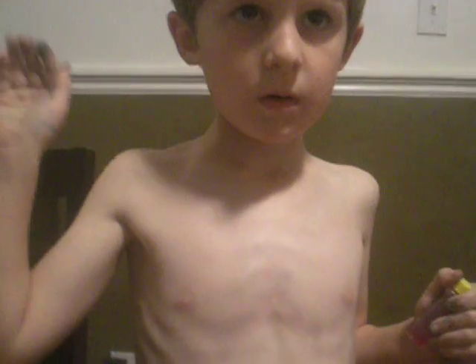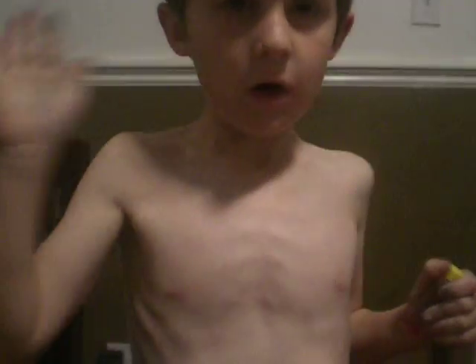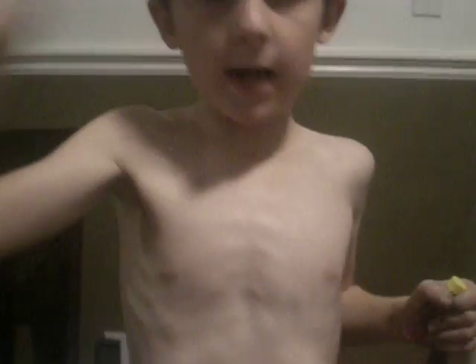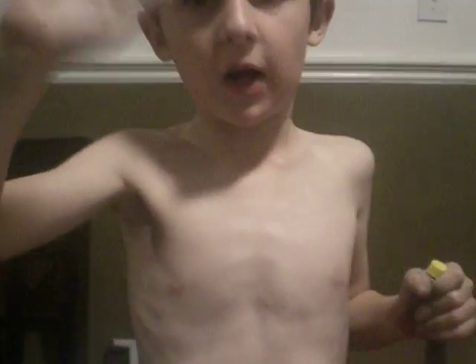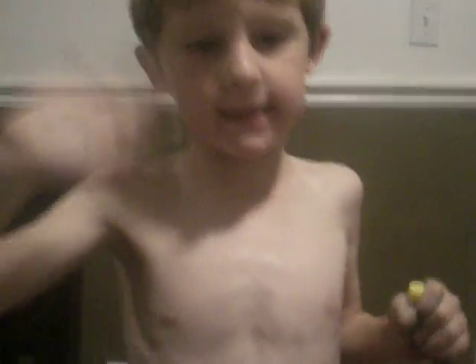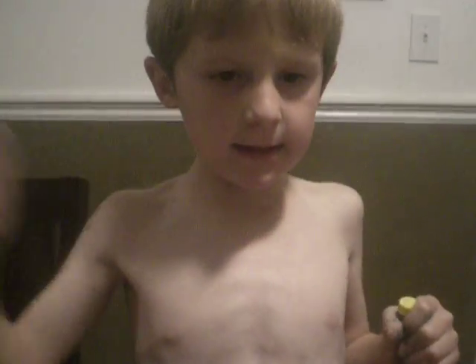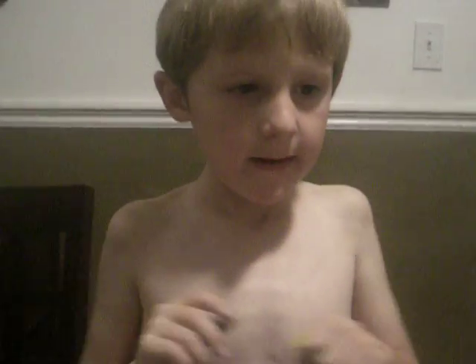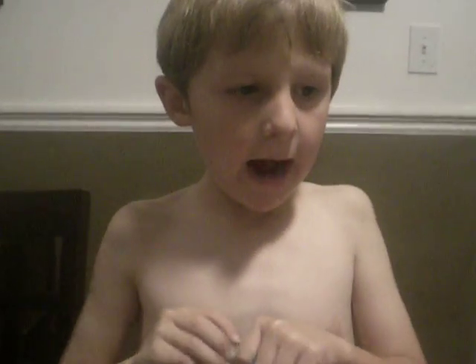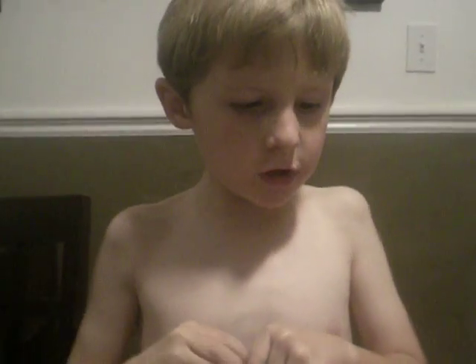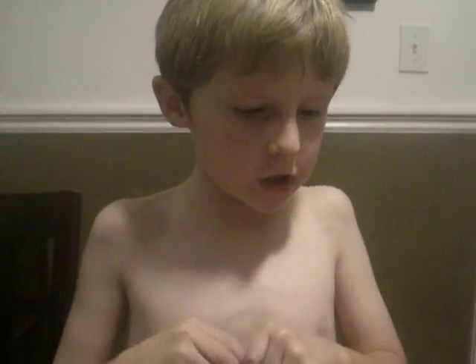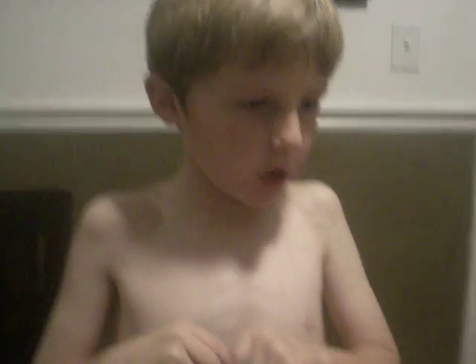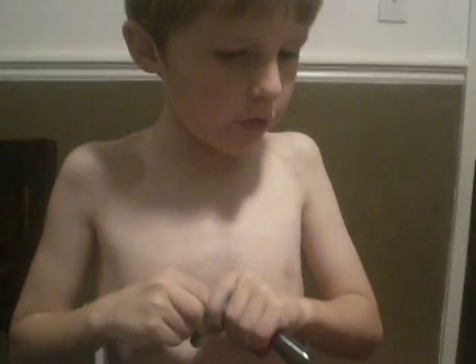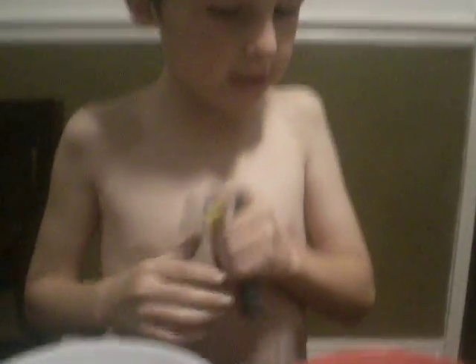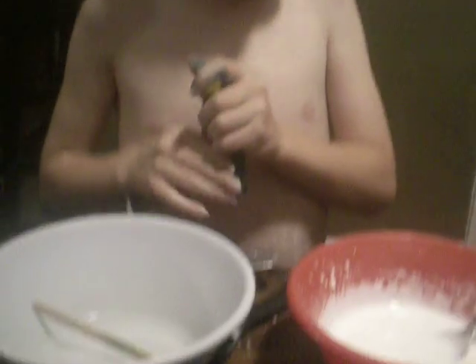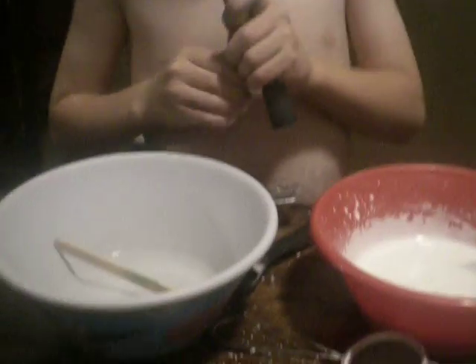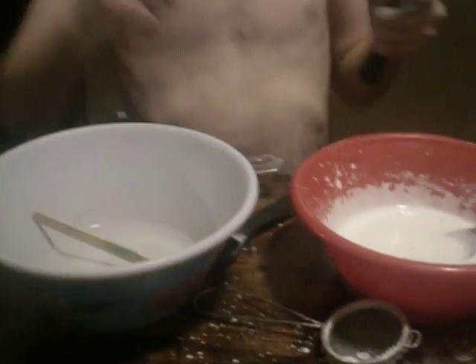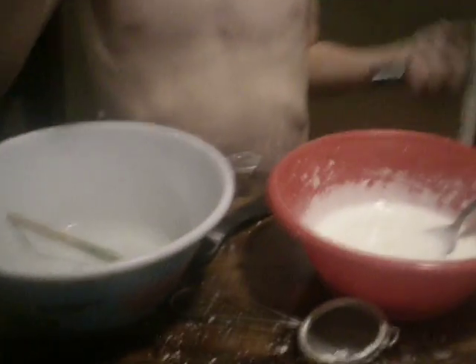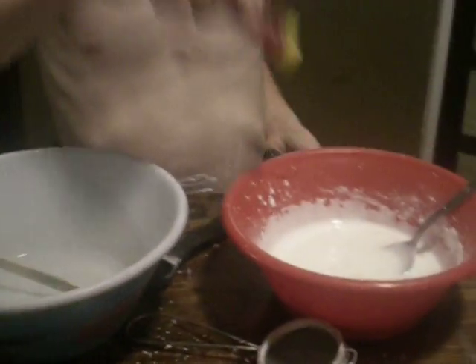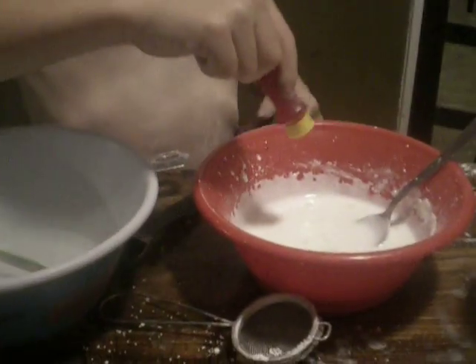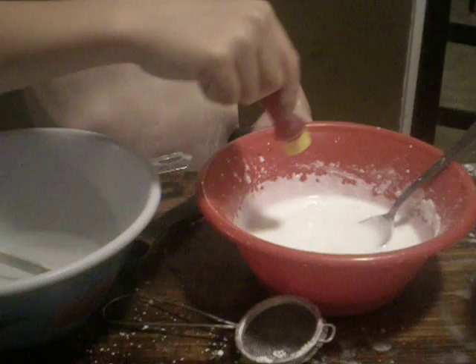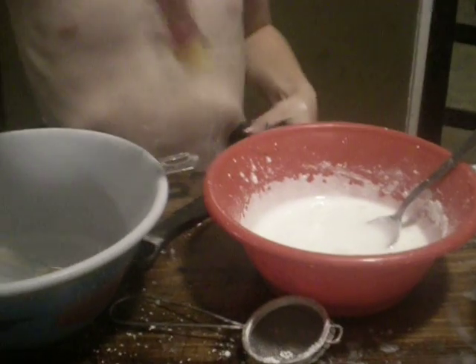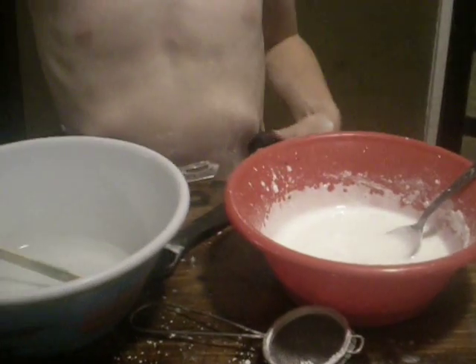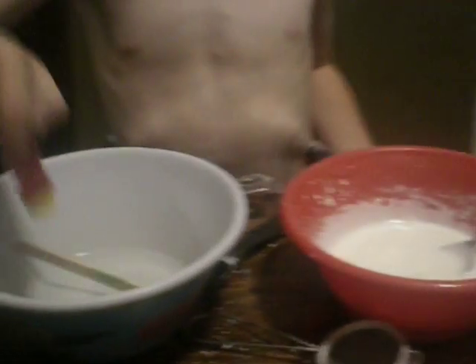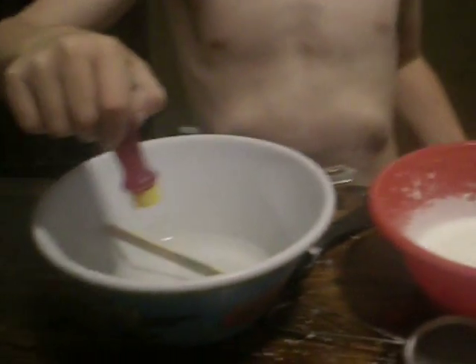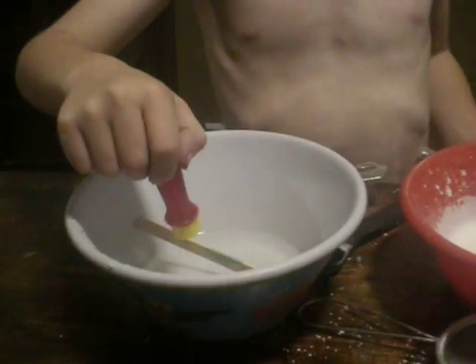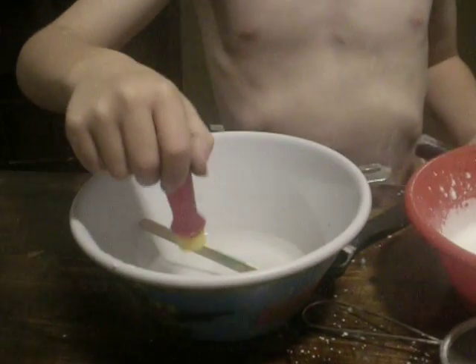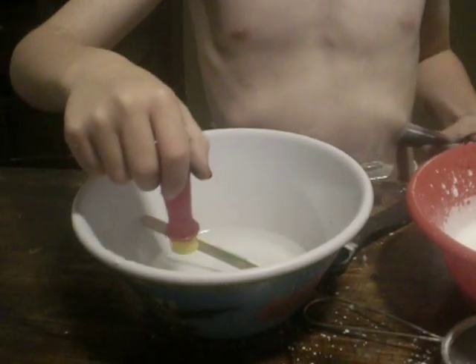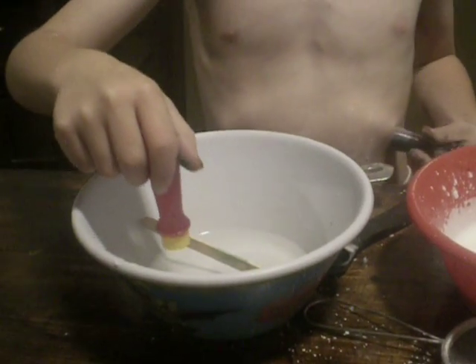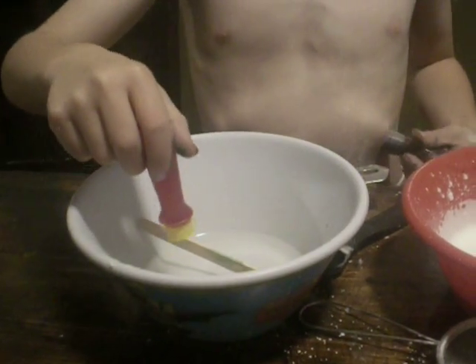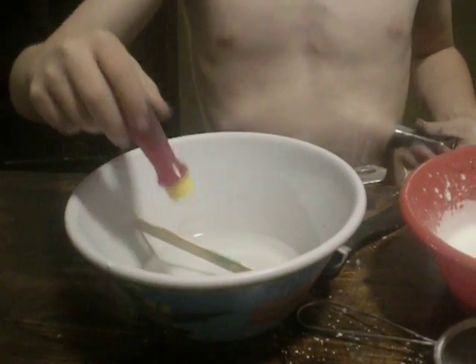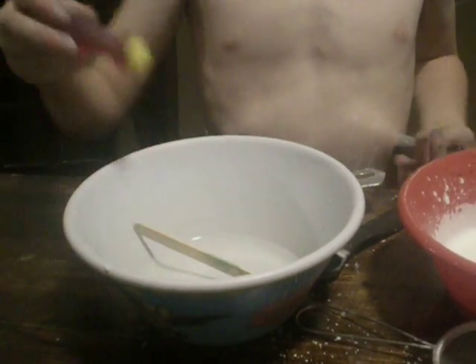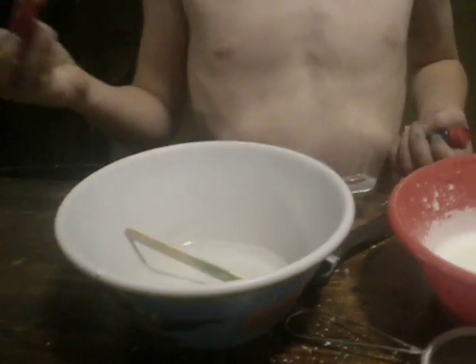Hi, I'm Science Kid. I wanted to show you this. This is cornstarch and glue and water and borax.